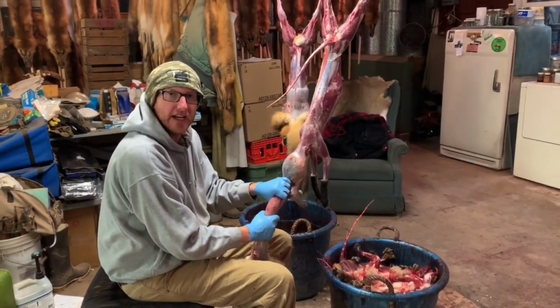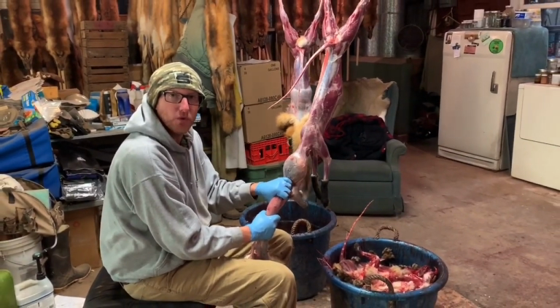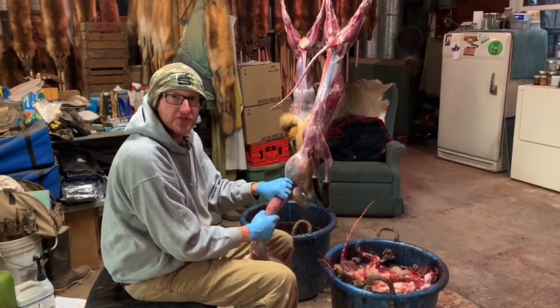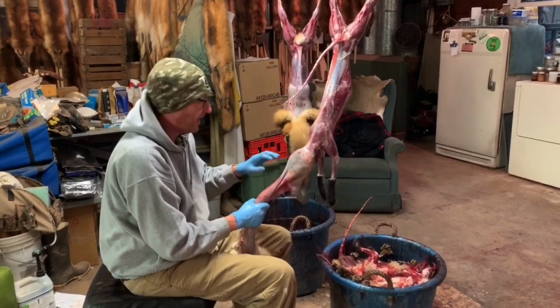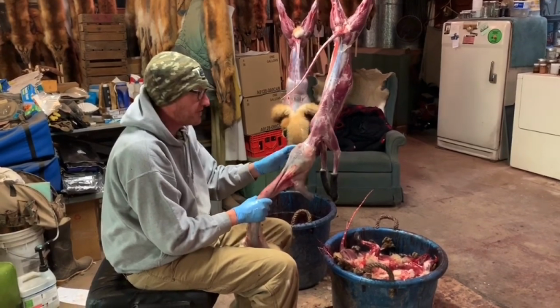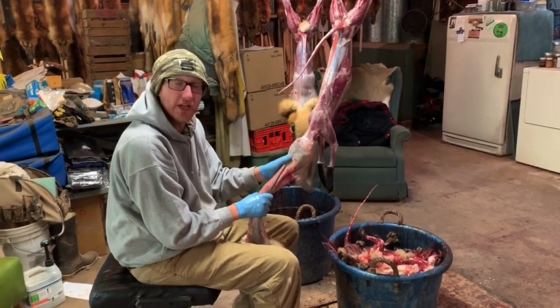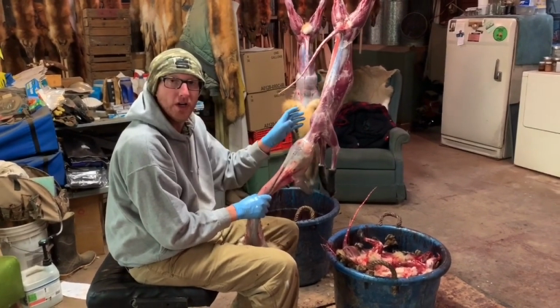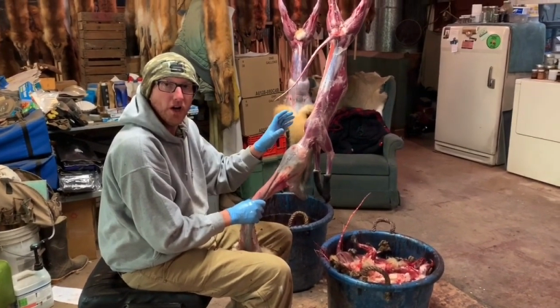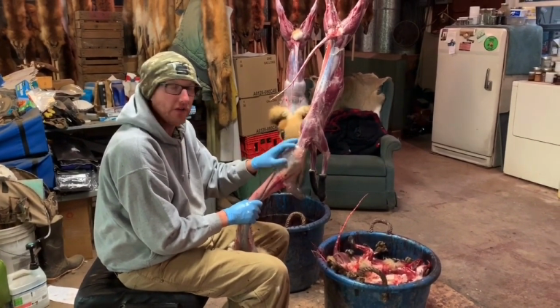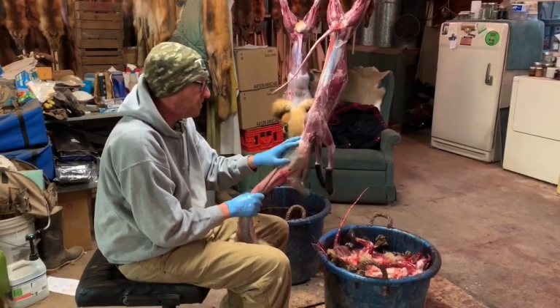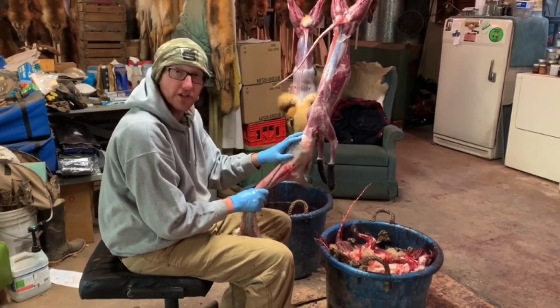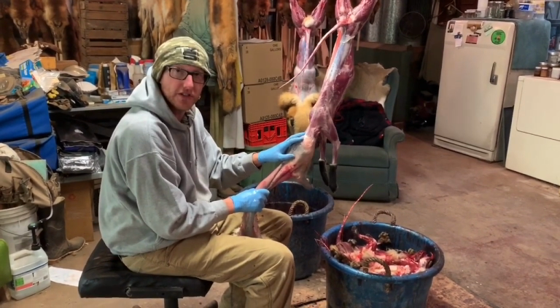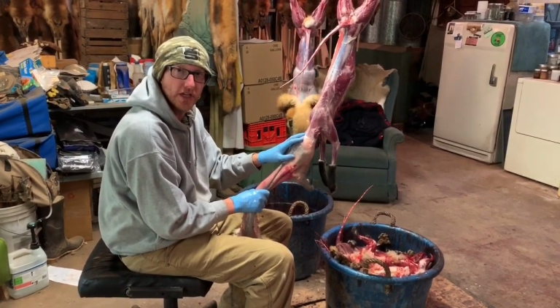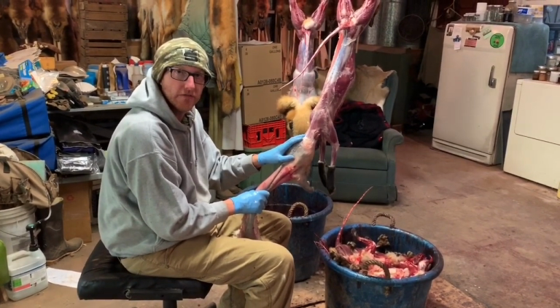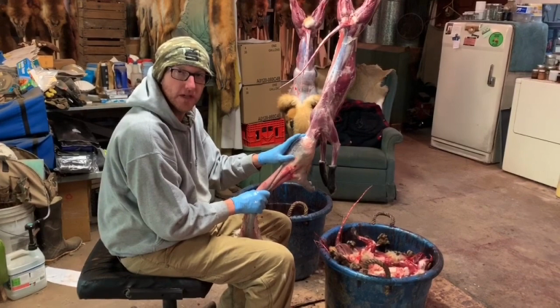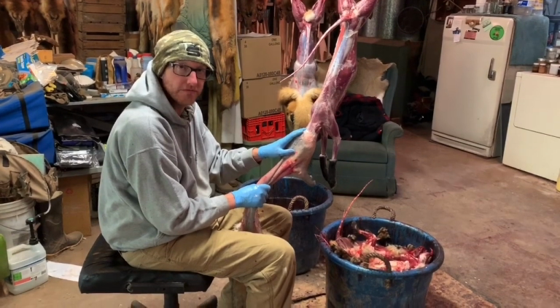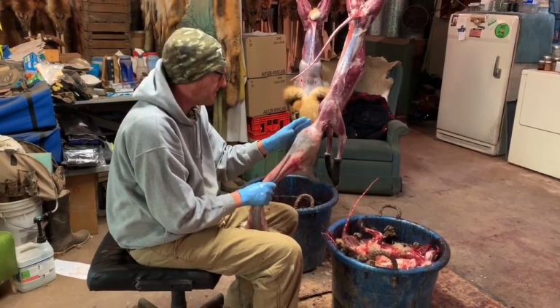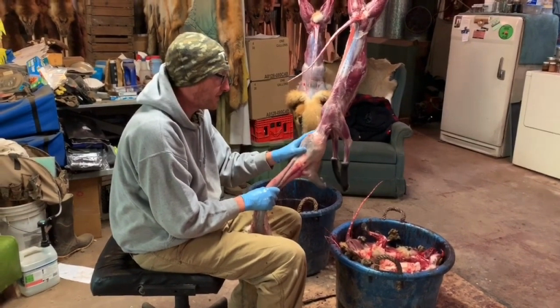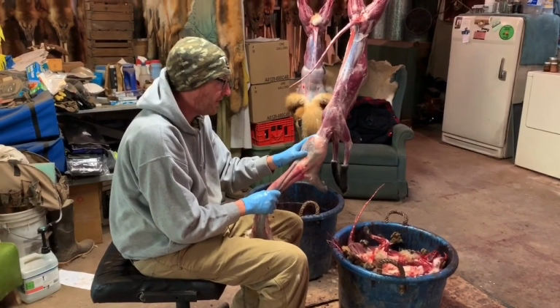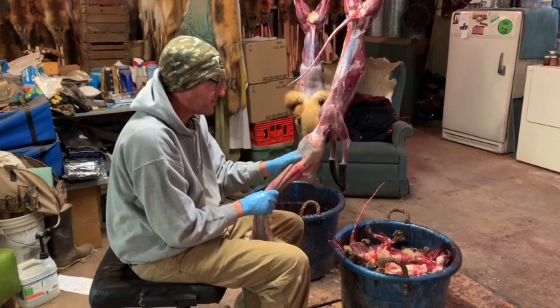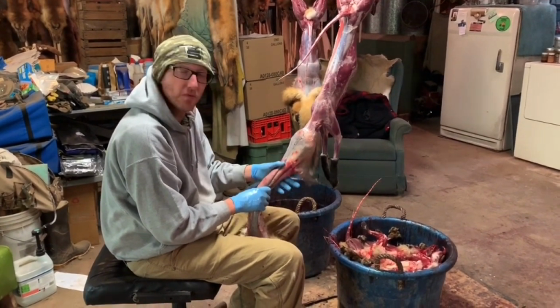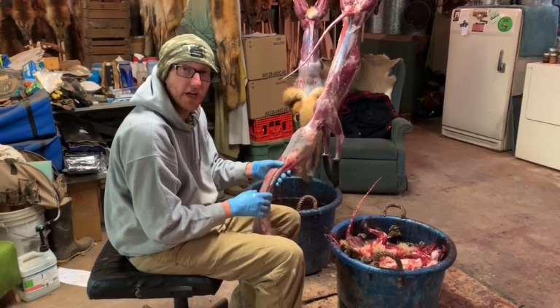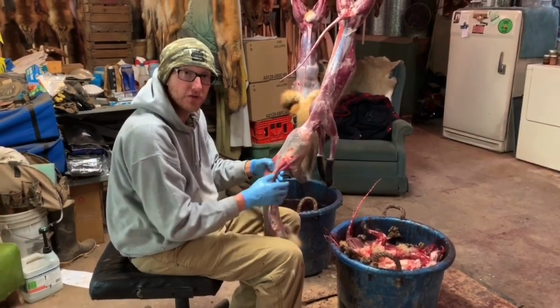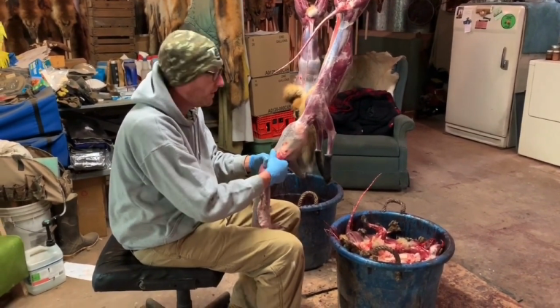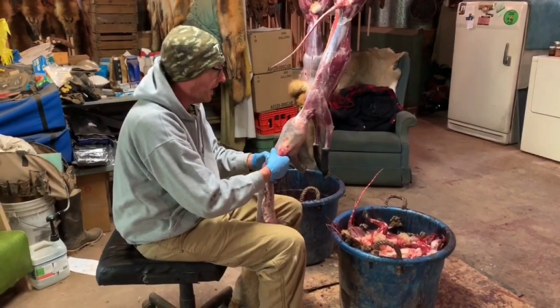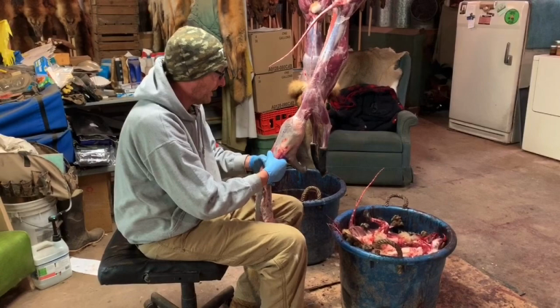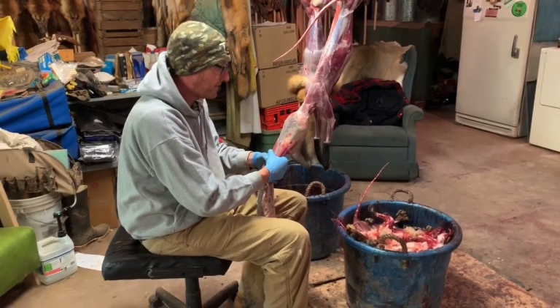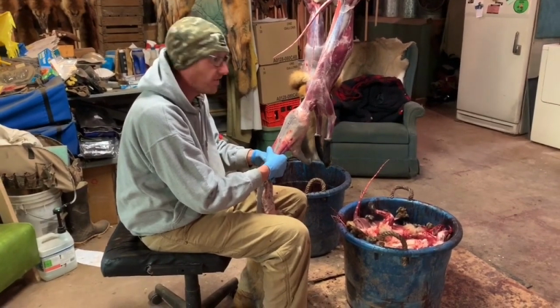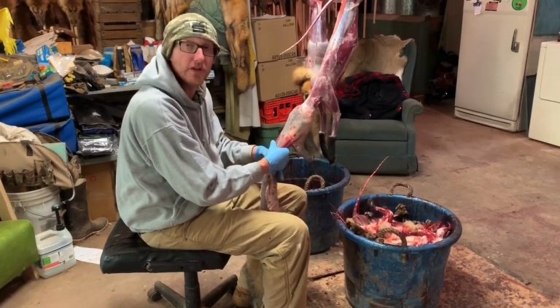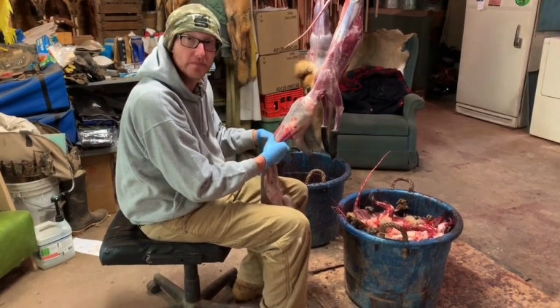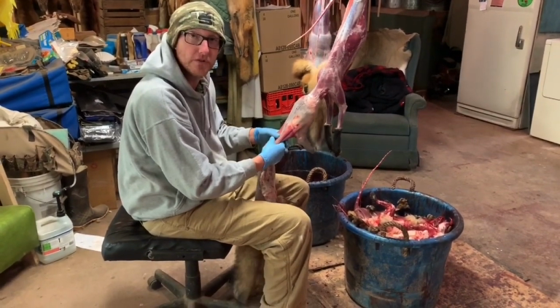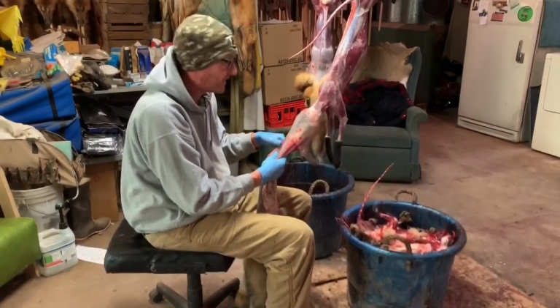I had some requests to do a video on how to remove the ear cartilage from a fox — a red fox, a gray fox. I suppose it would work on a coyote too, but I don't do it on coyotes, but I do do it on foxes.